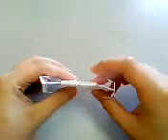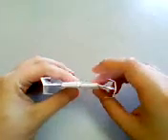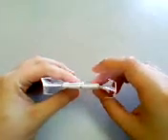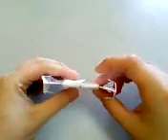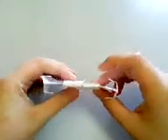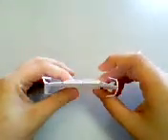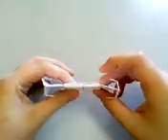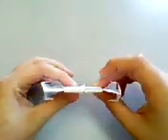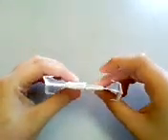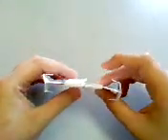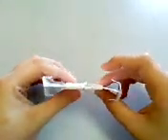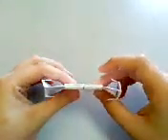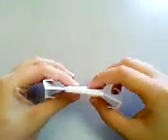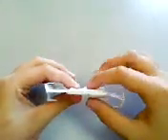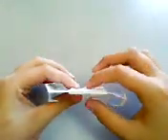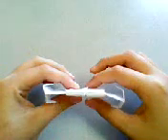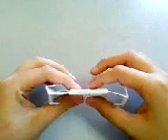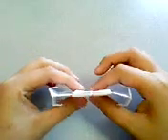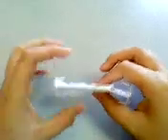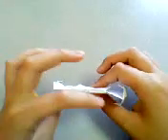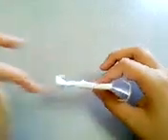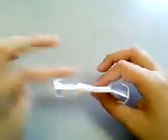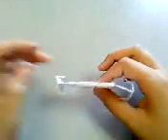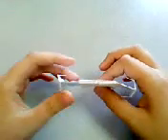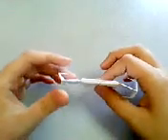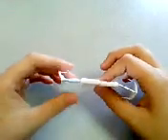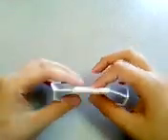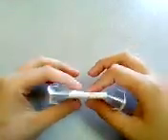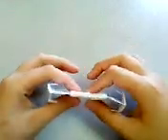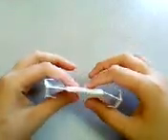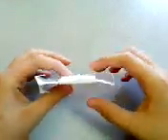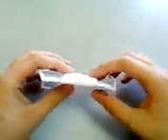Hi, I'm Andrea, and today I'm going to teach you how to fold the TIE Bomber, this Starship from Star Wars movies.